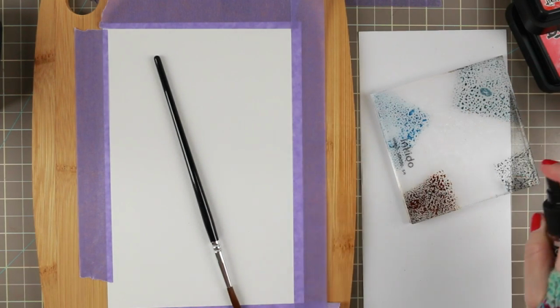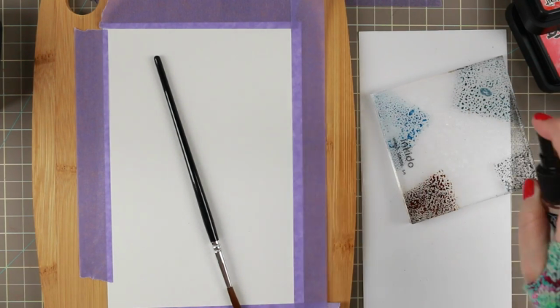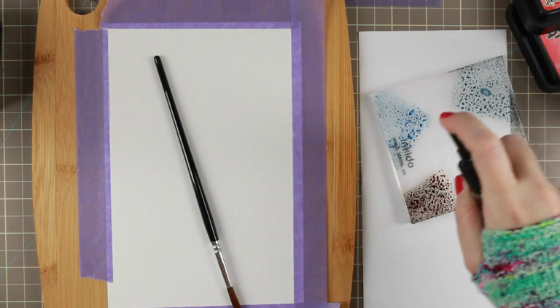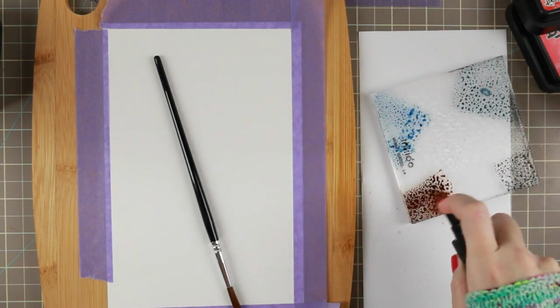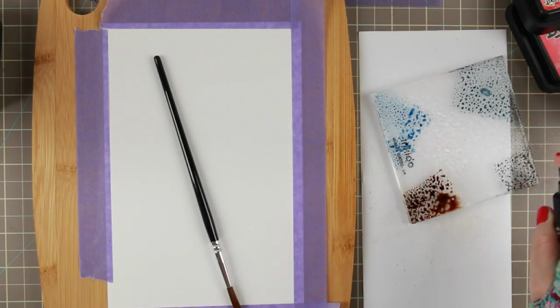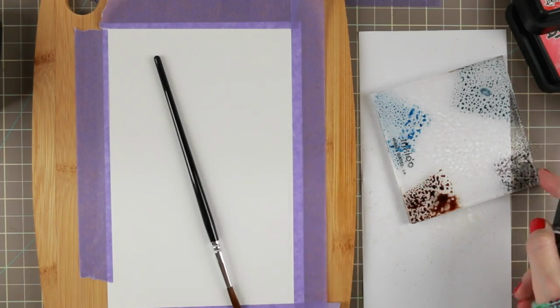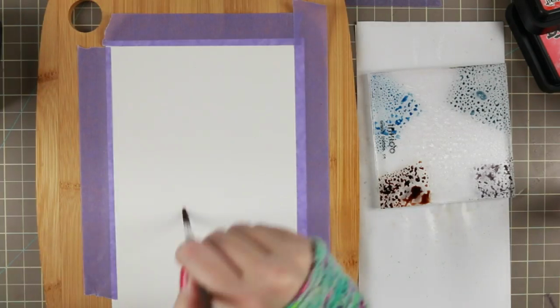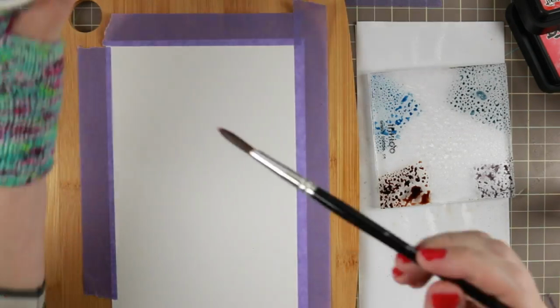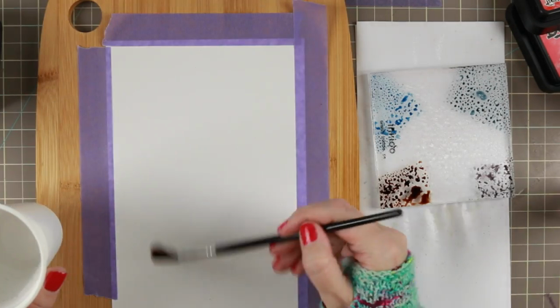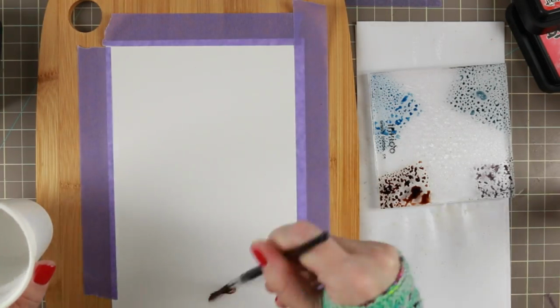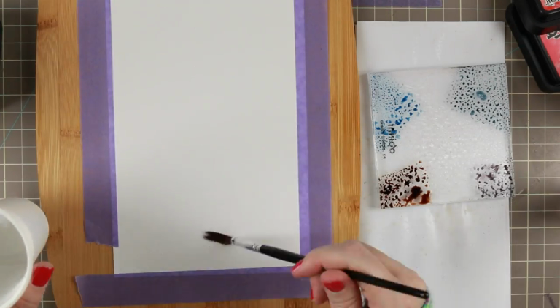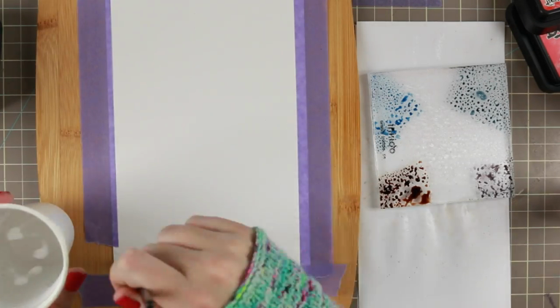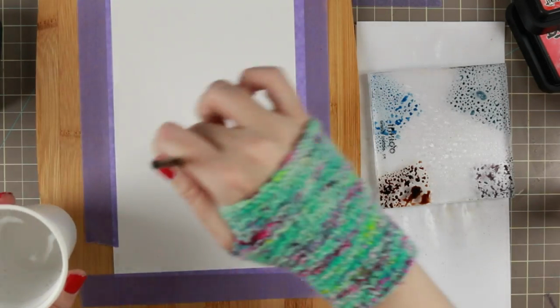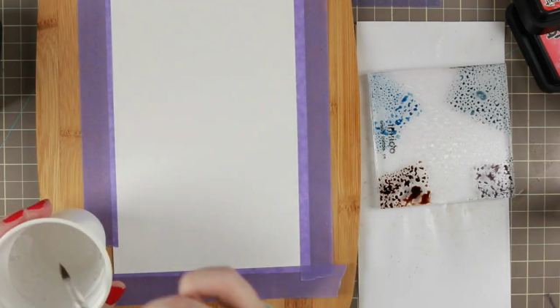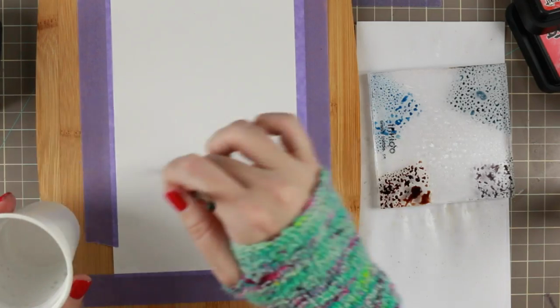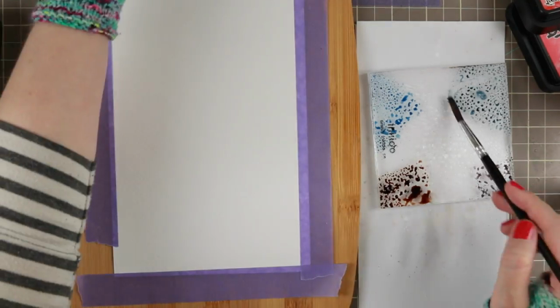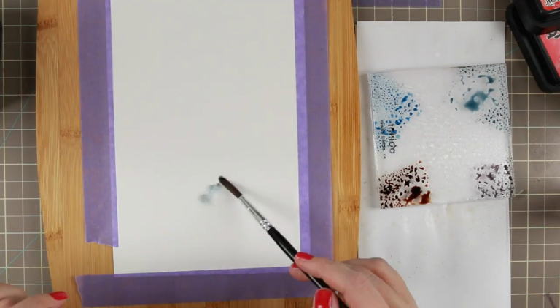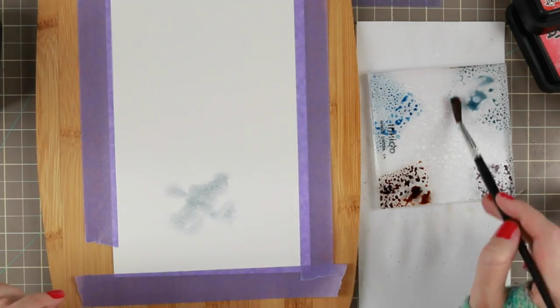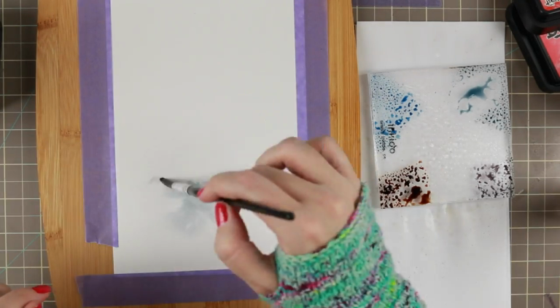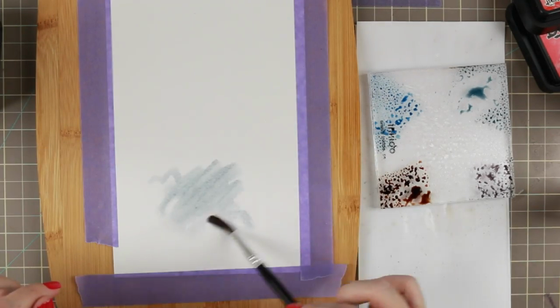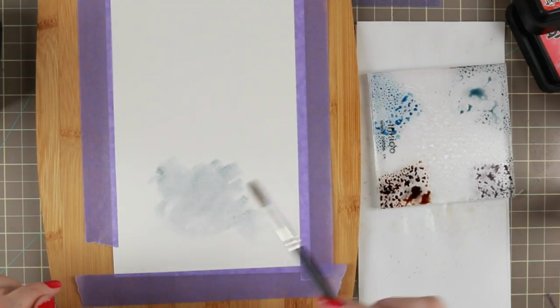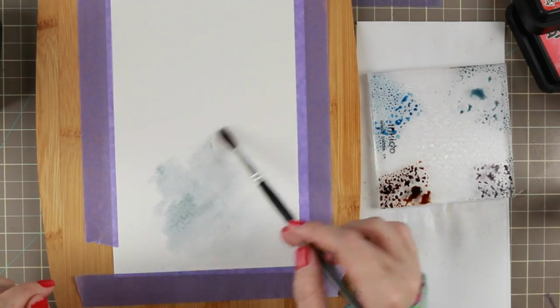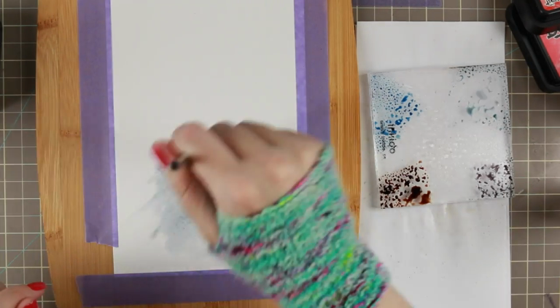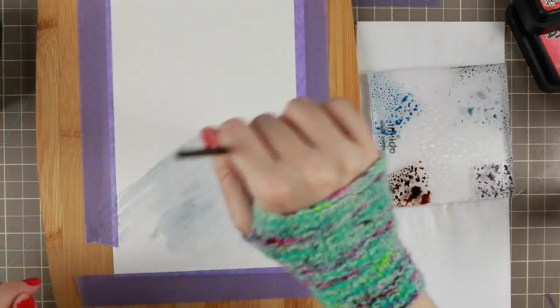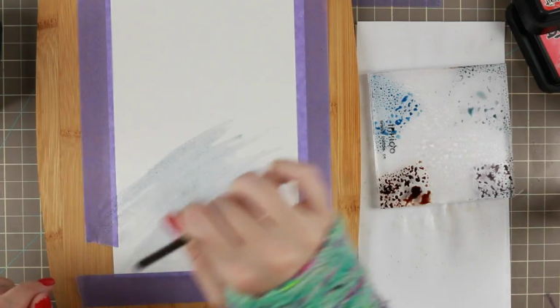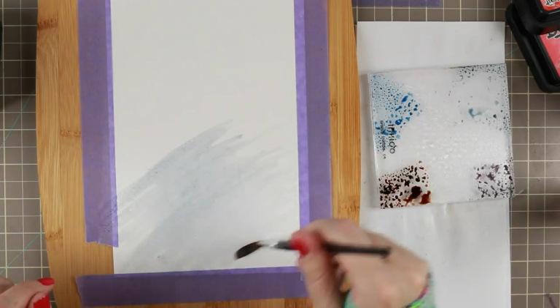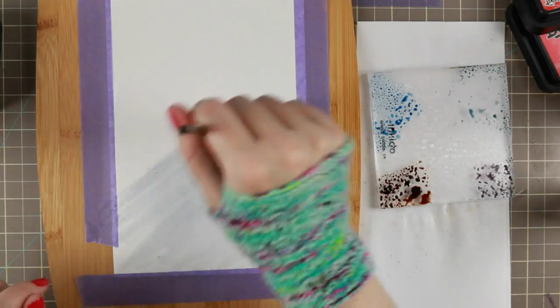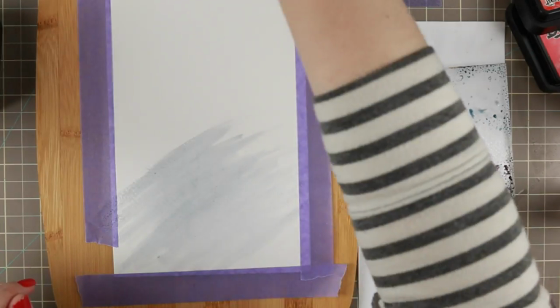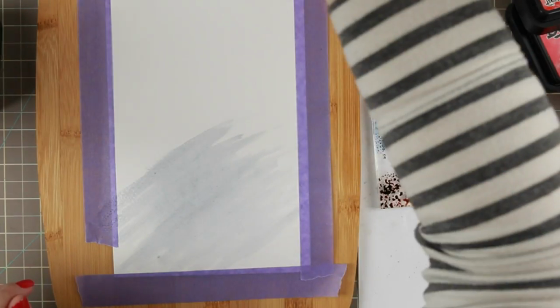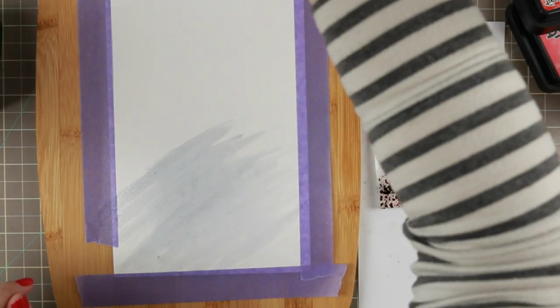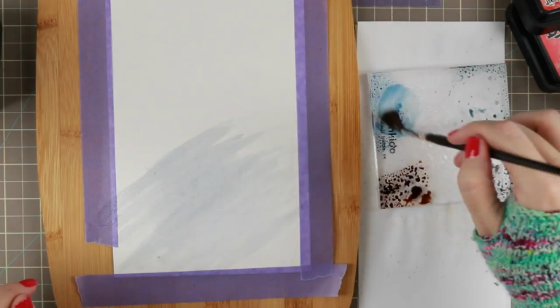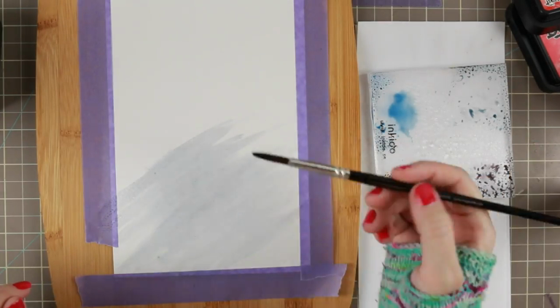So I then spray that with some water. You can use whatever spray you have as long as it has a kind of a mist and doesn't spray a lot. That was from Luminous and it's actually for my H2O colors.